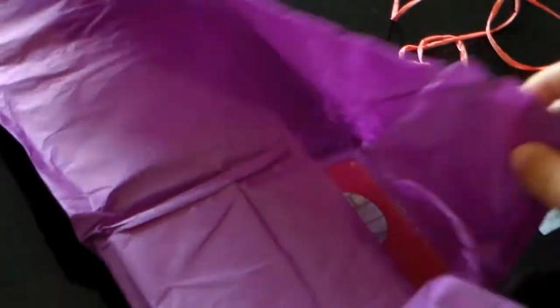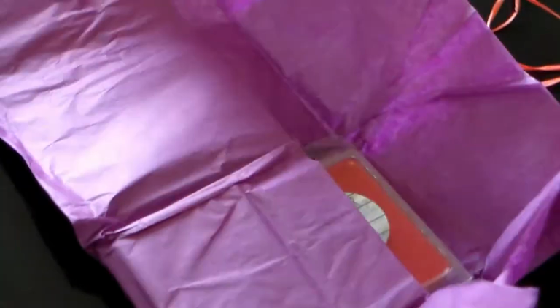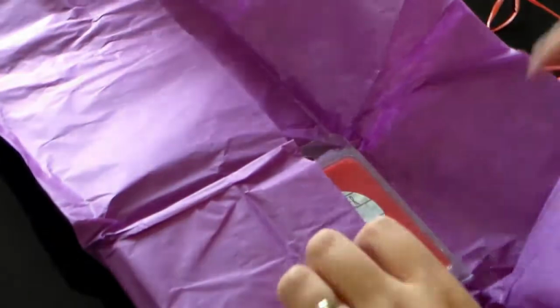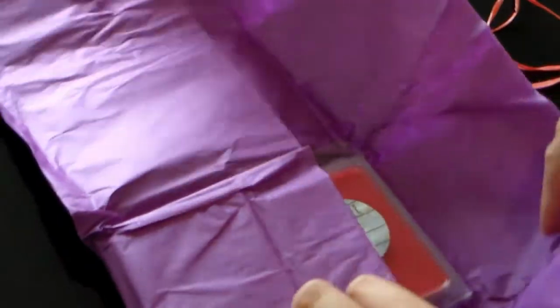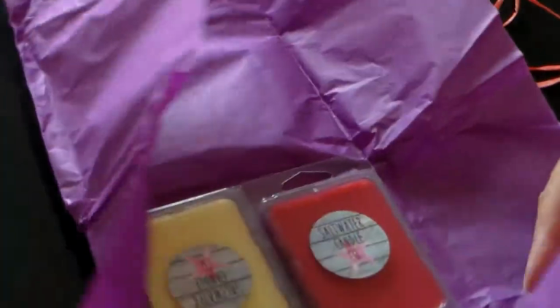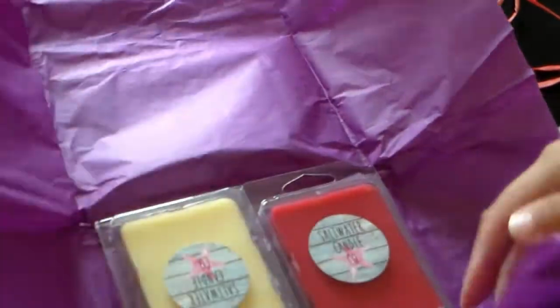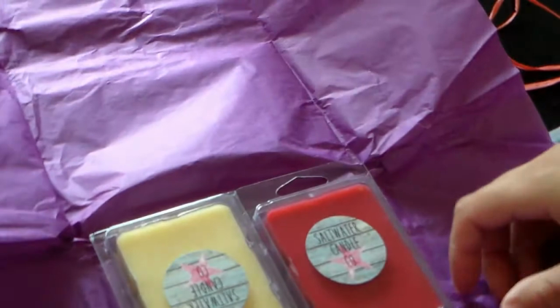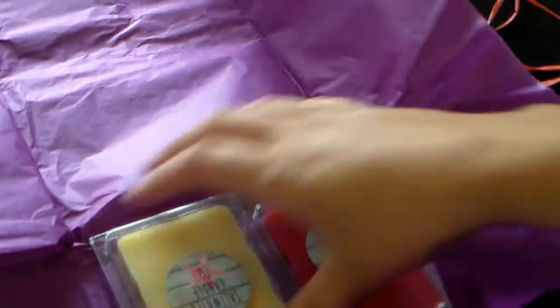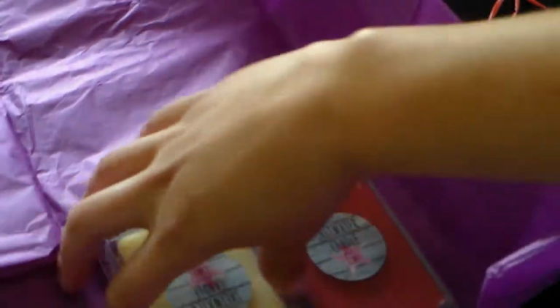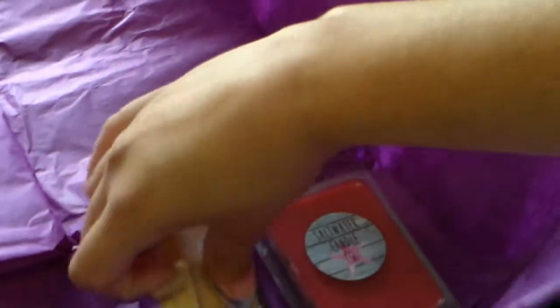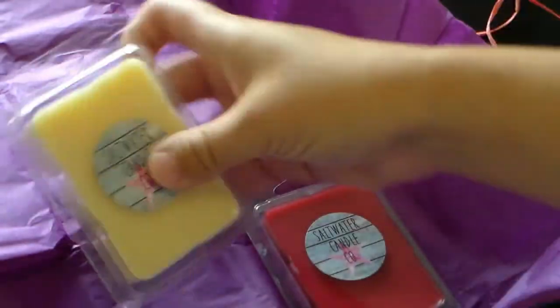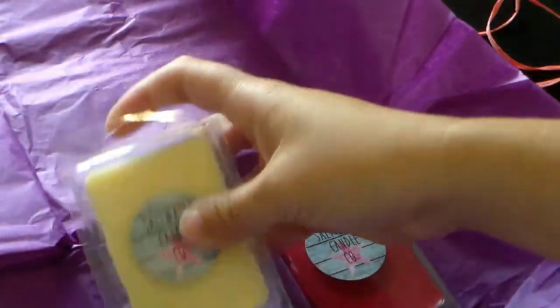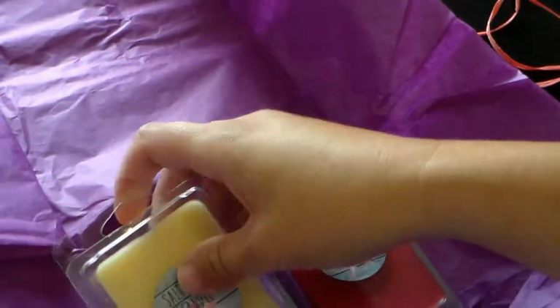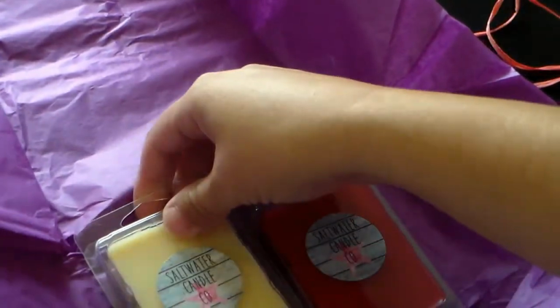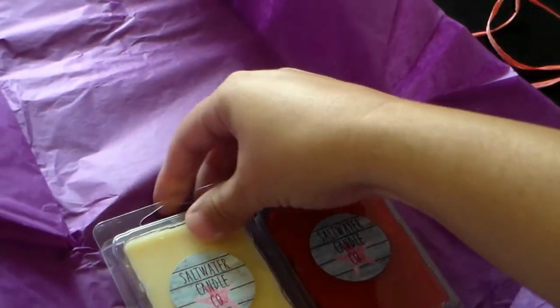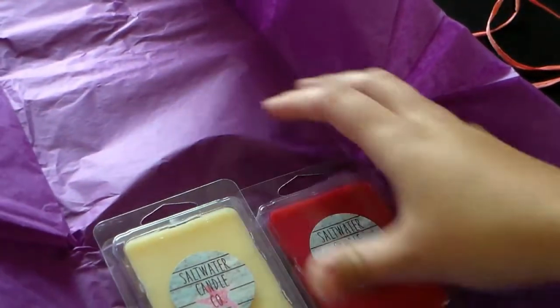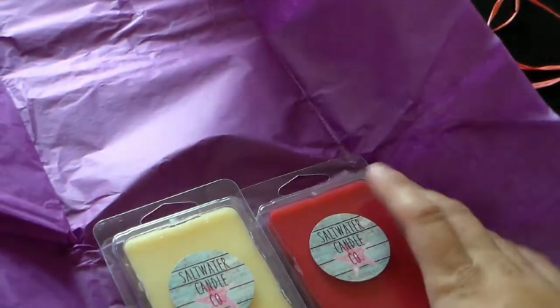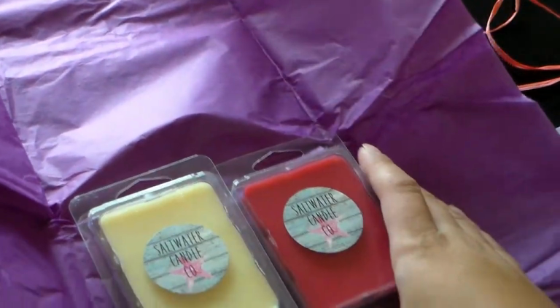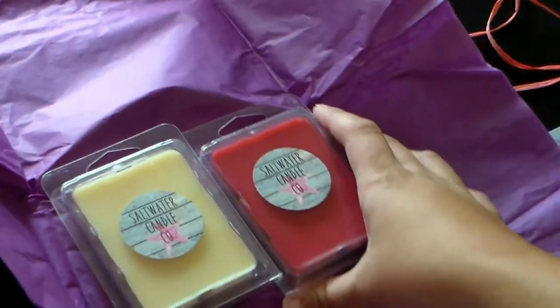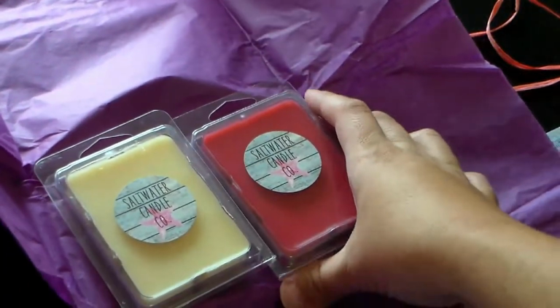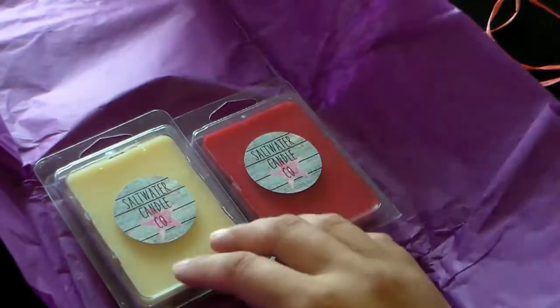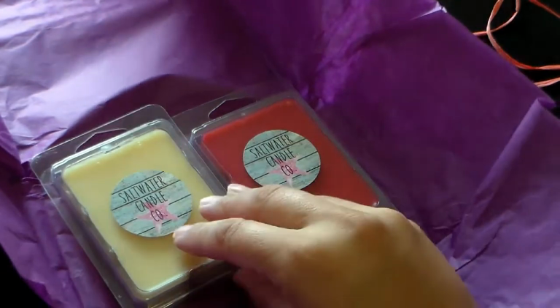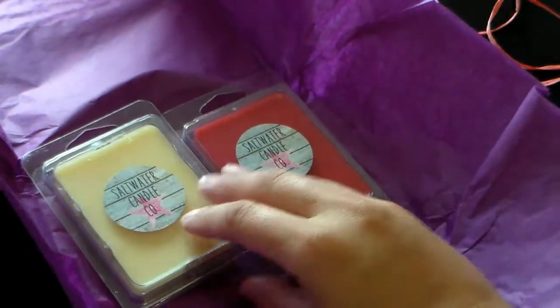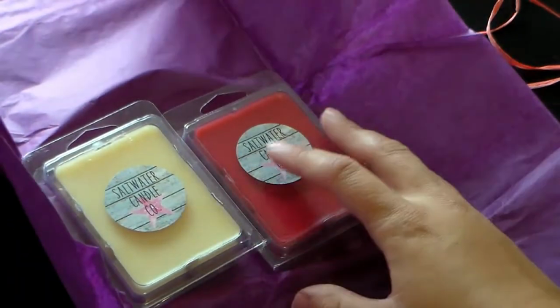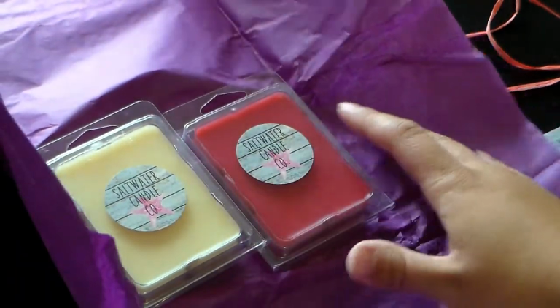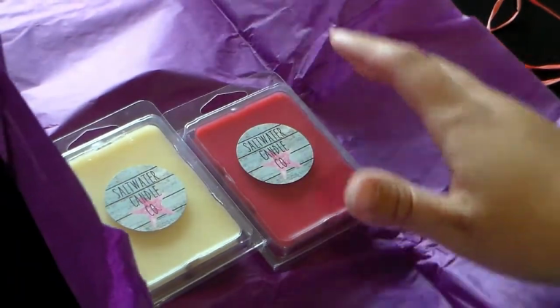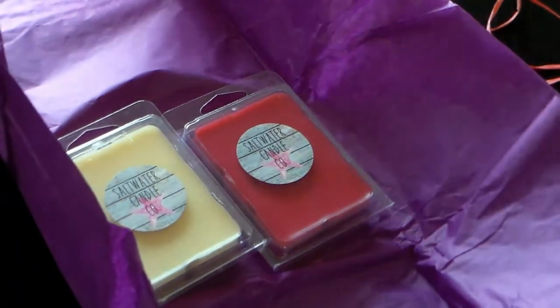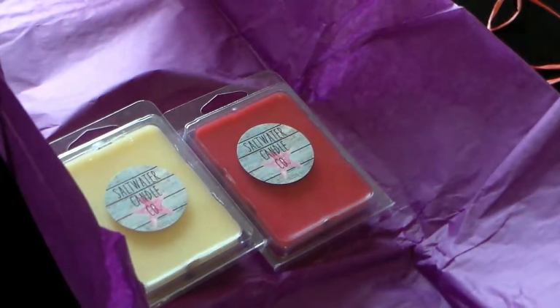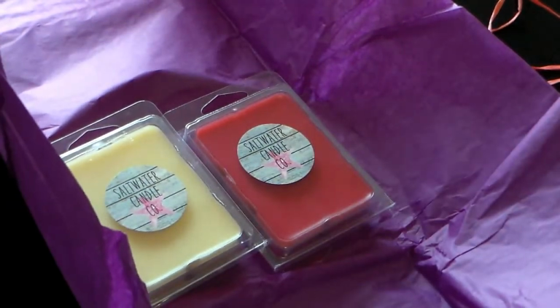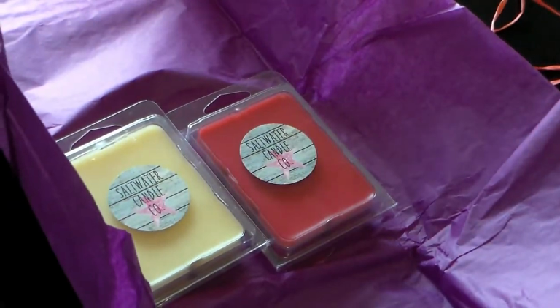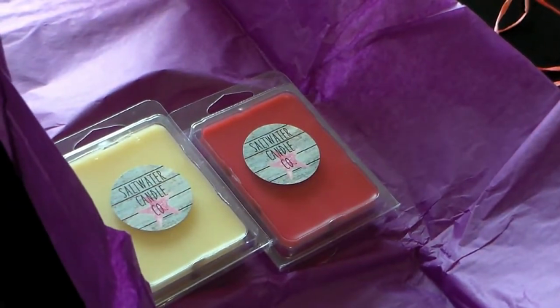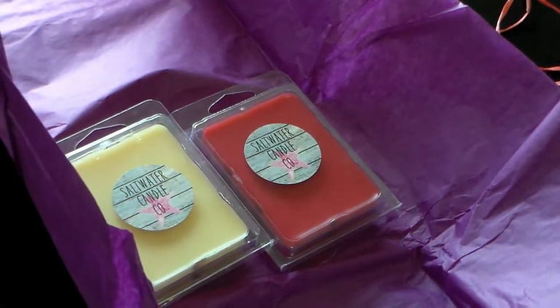Don't forget to look in the description box because I'll leave a link of where you can find these wax melts and how to find out a little bit more about the company.